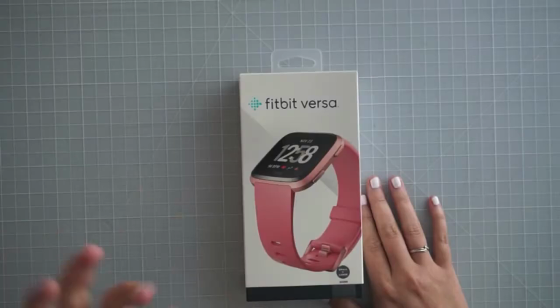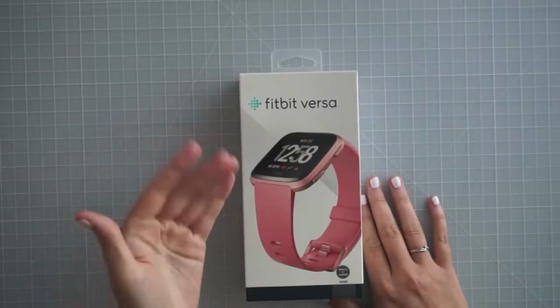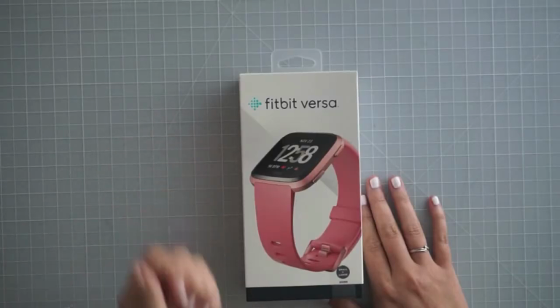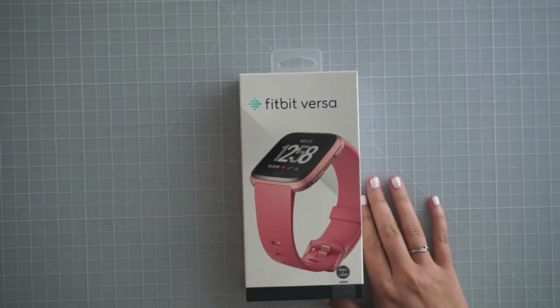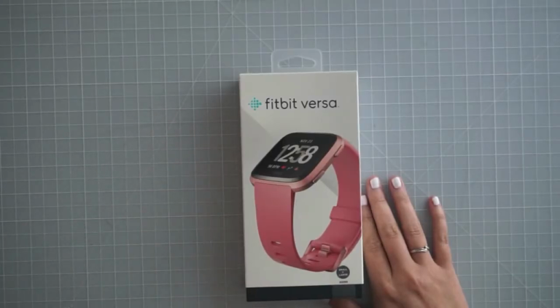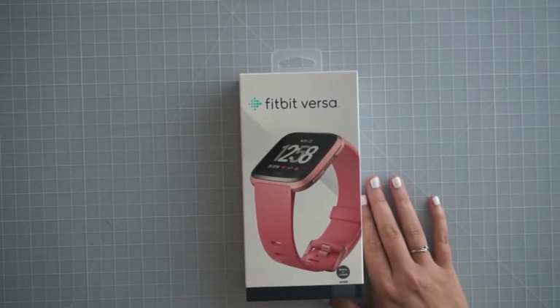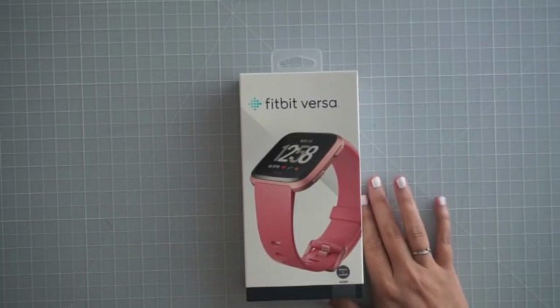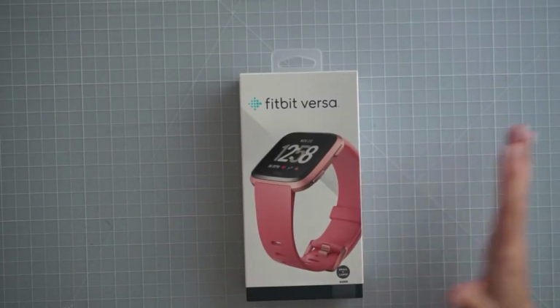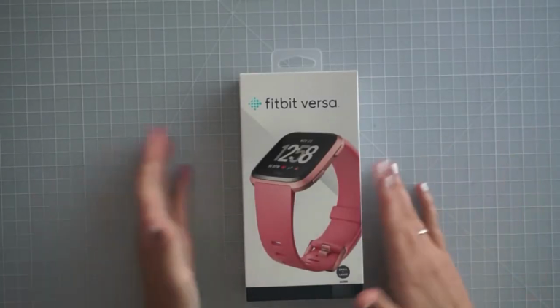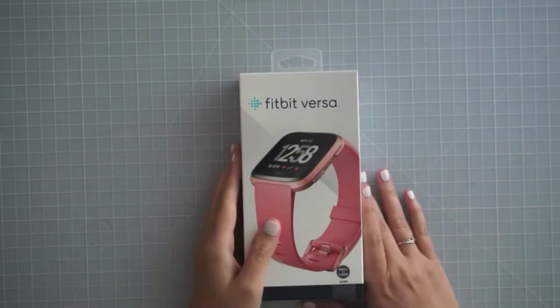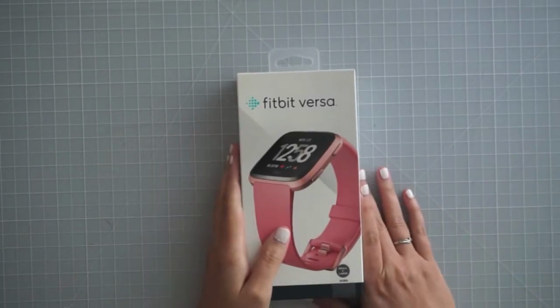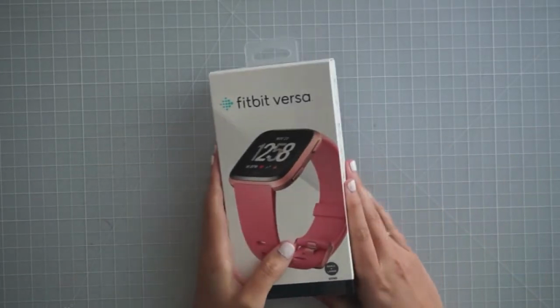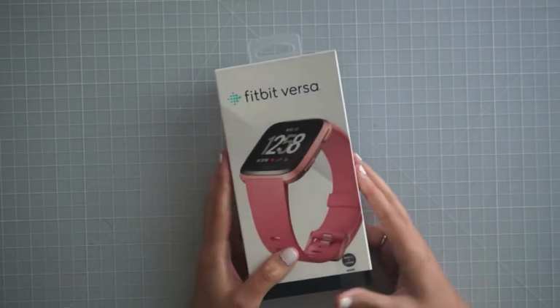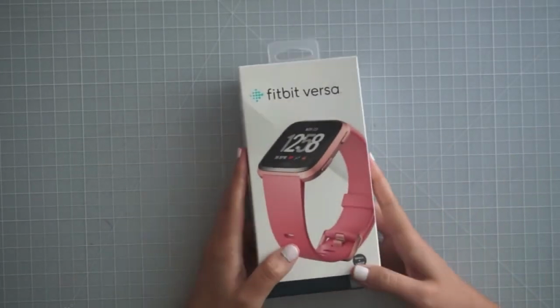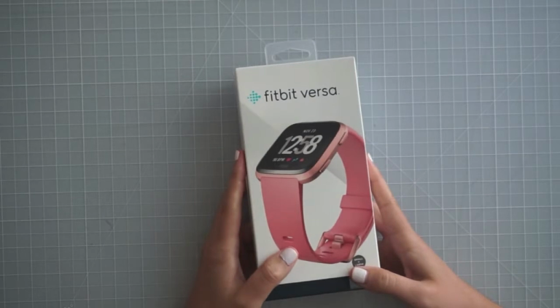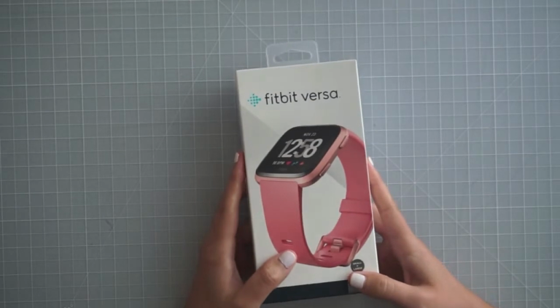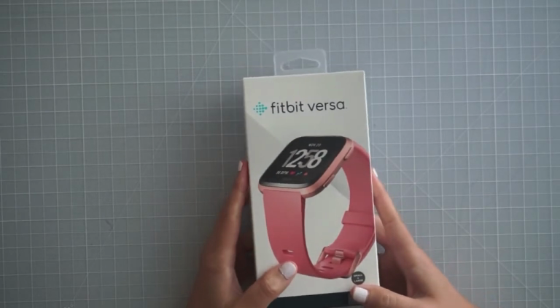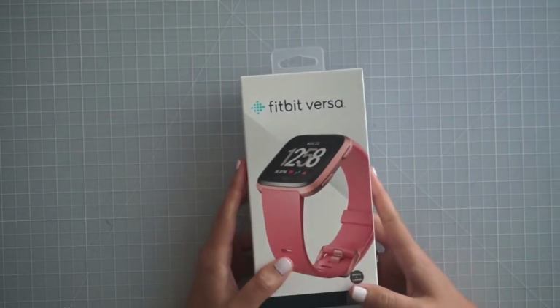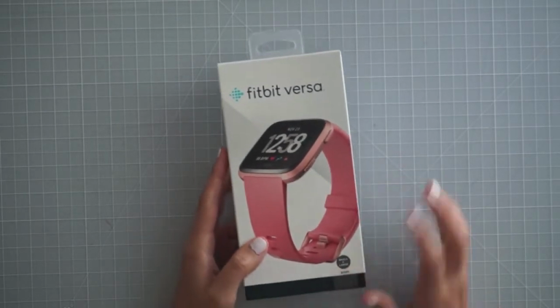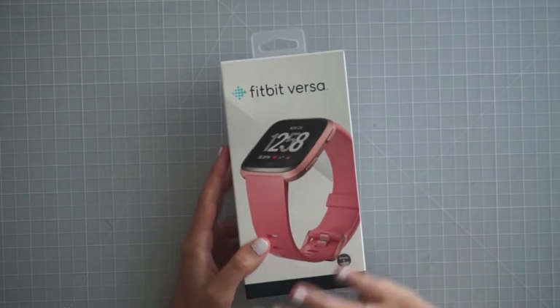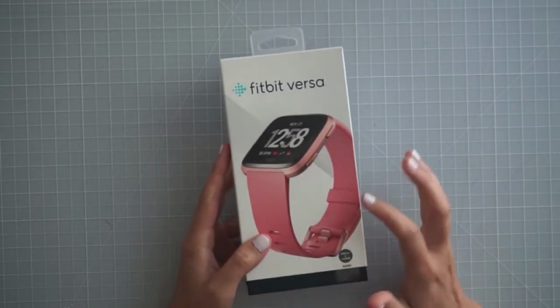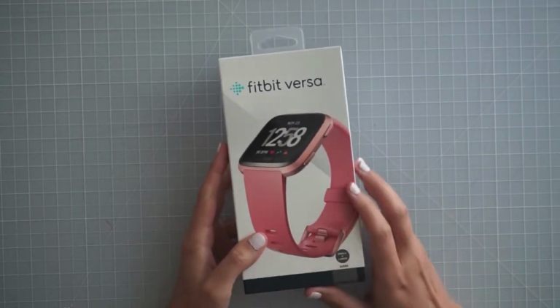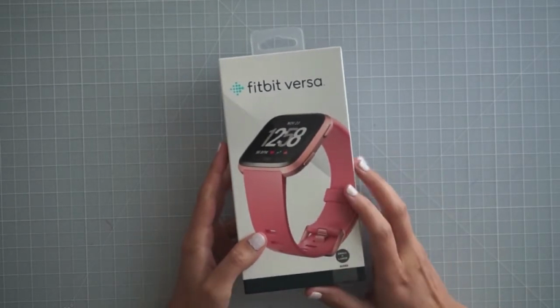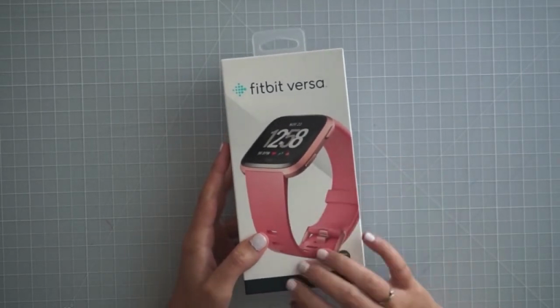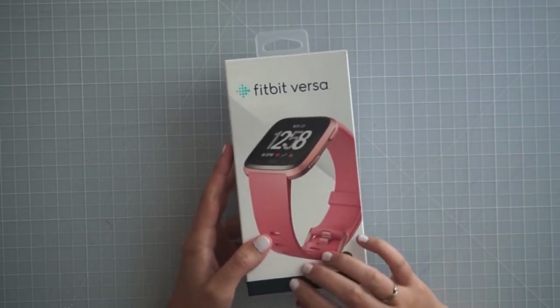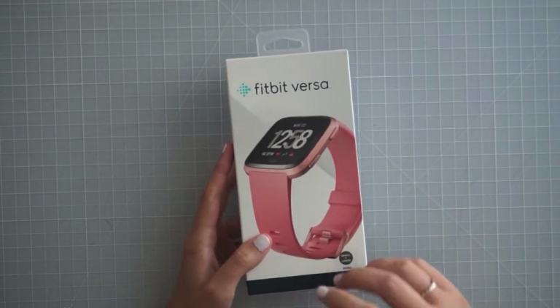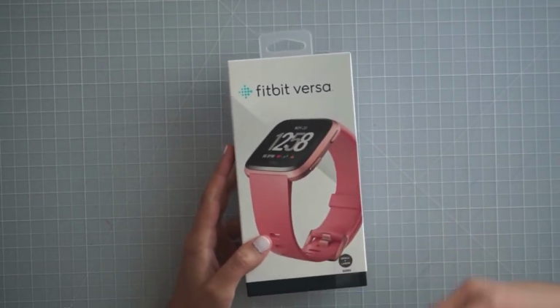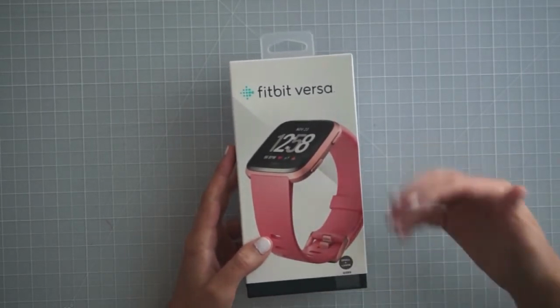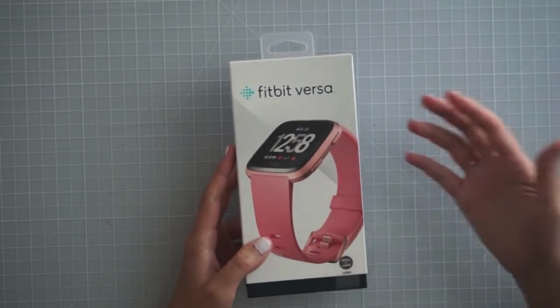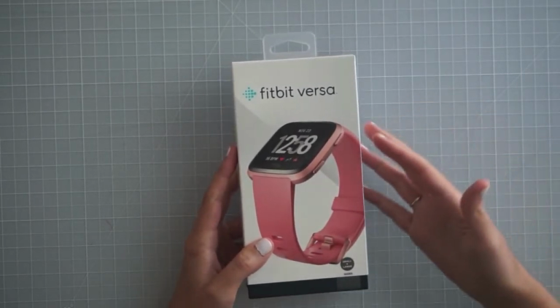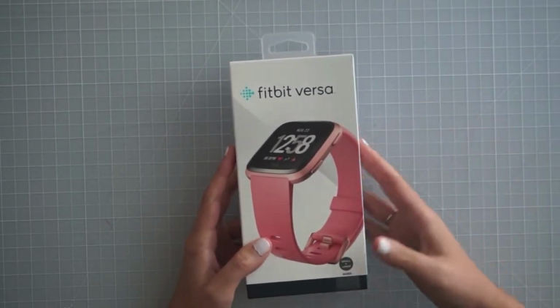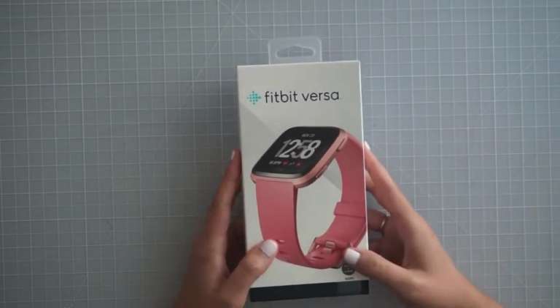Hey everyone, it's Sammie from Sammie Sweet Life and I have just a quick unboxing video for you guys. I will review this in more depth once I have used it for a while.